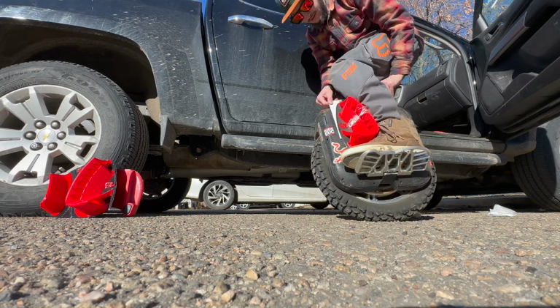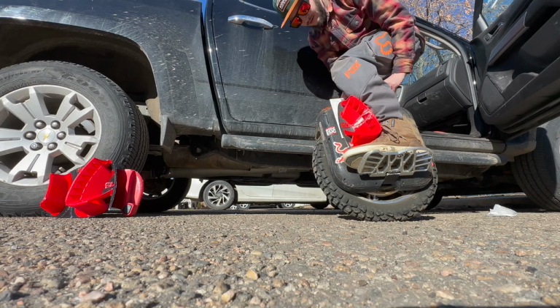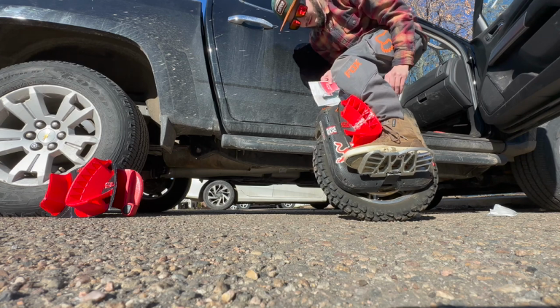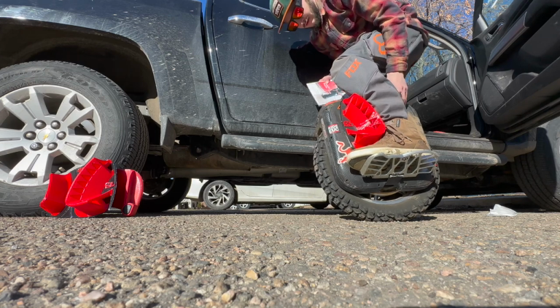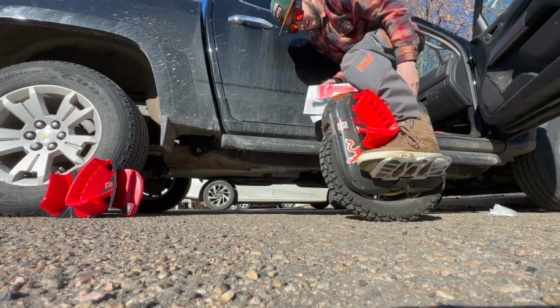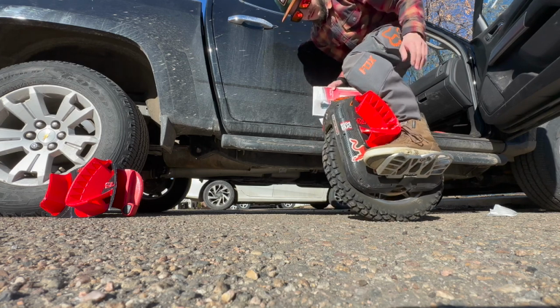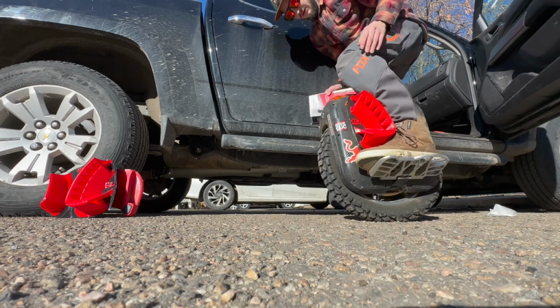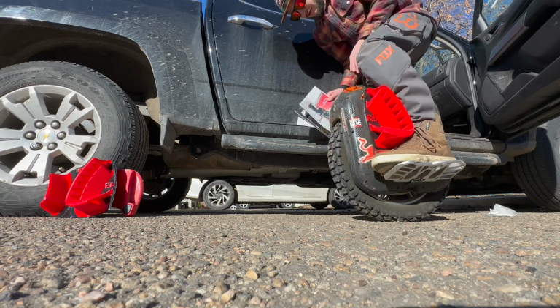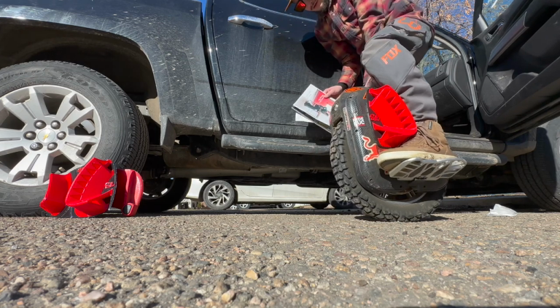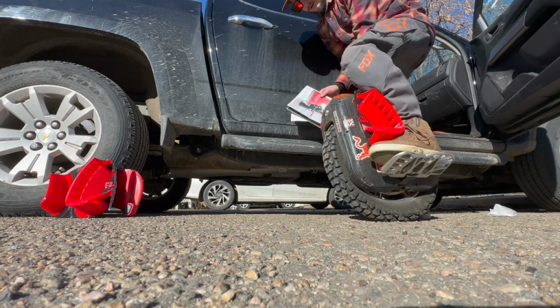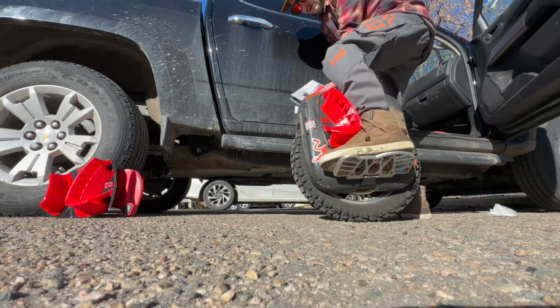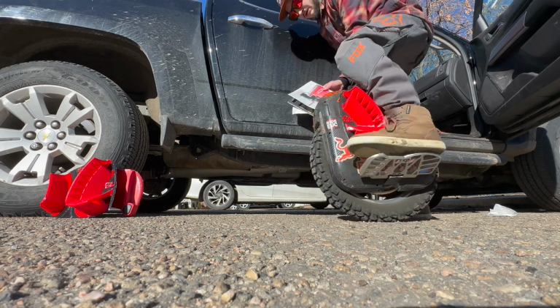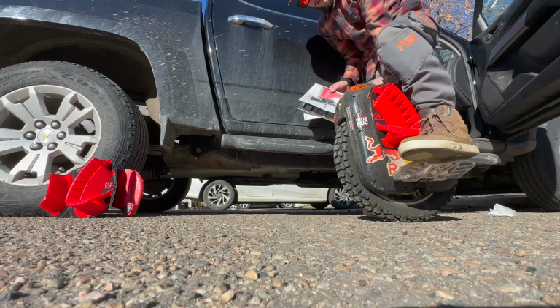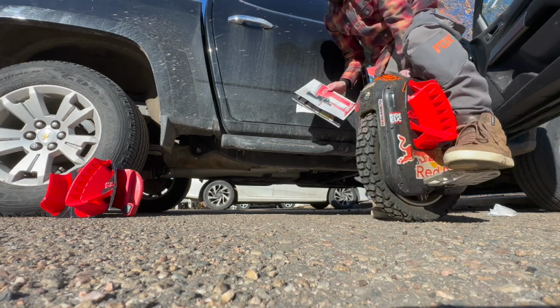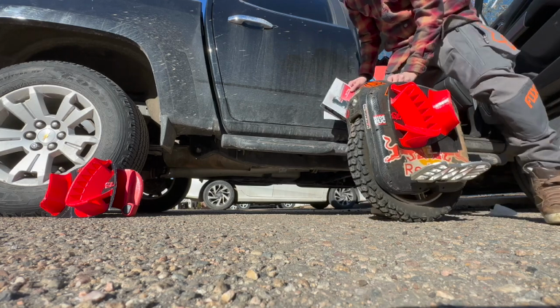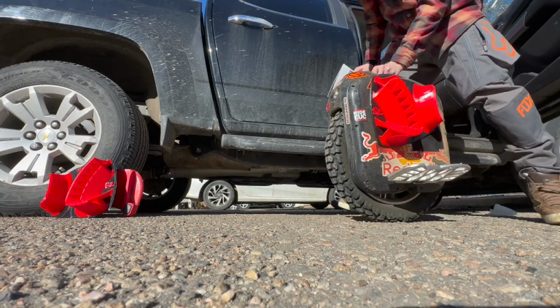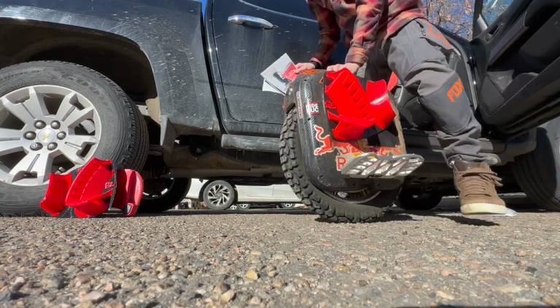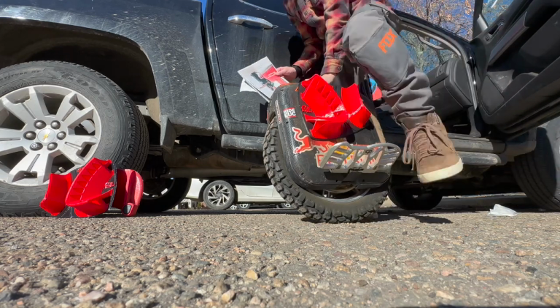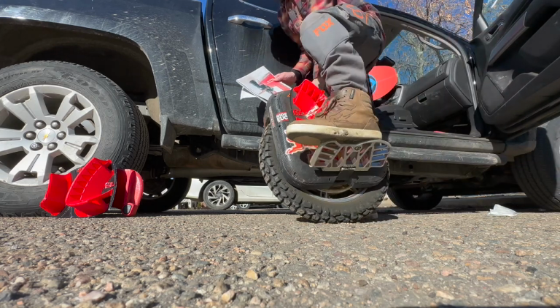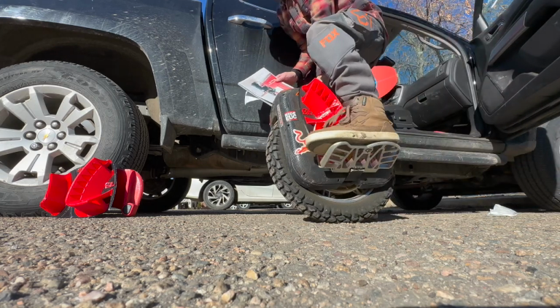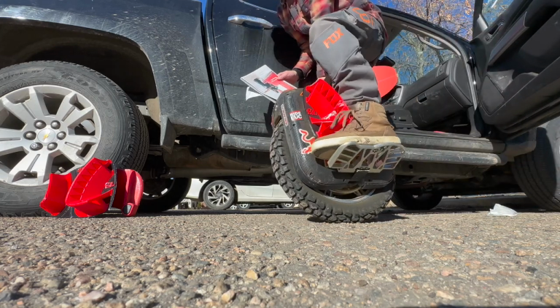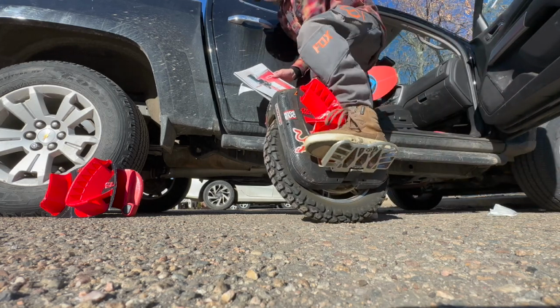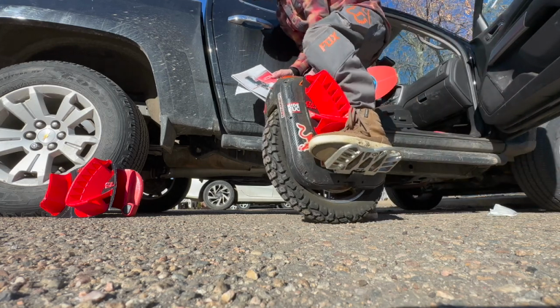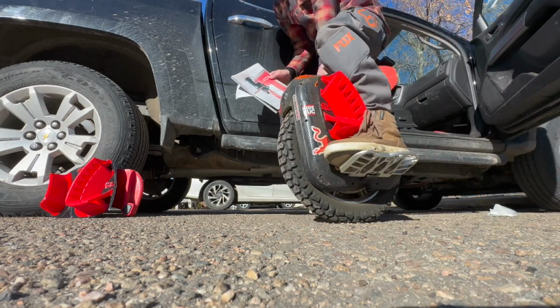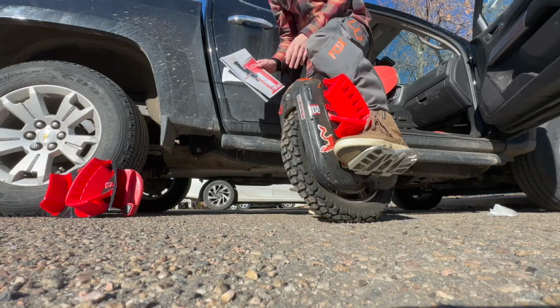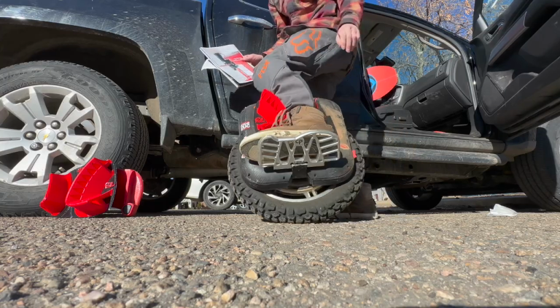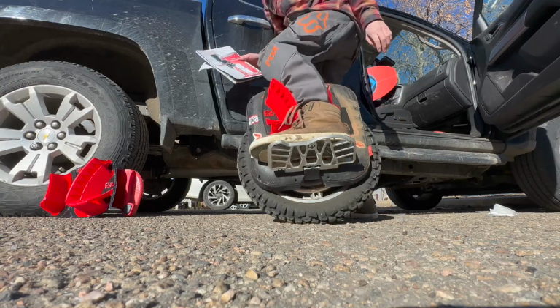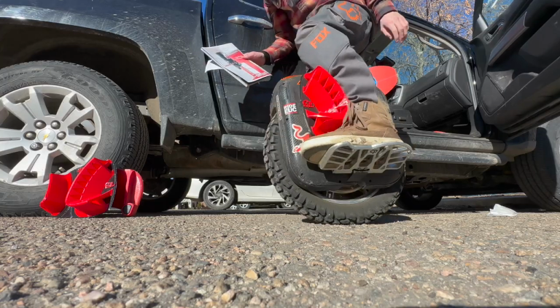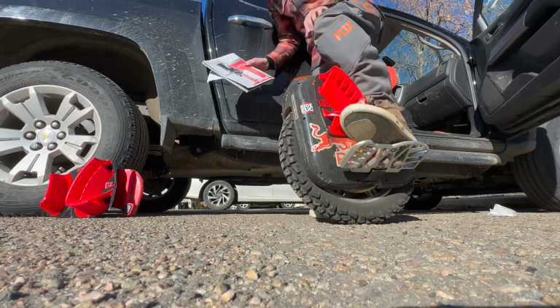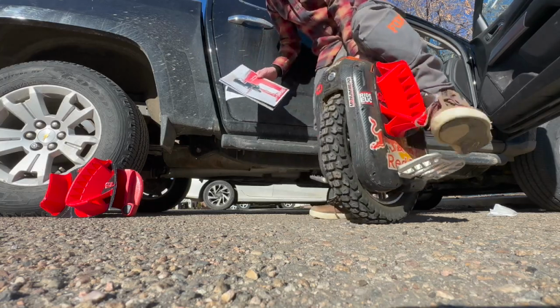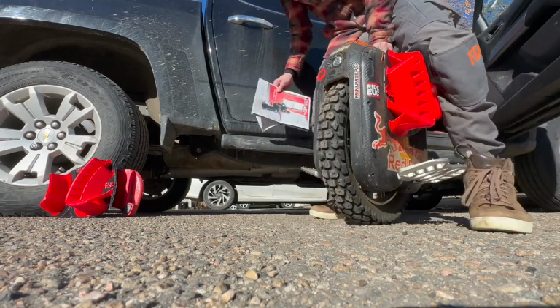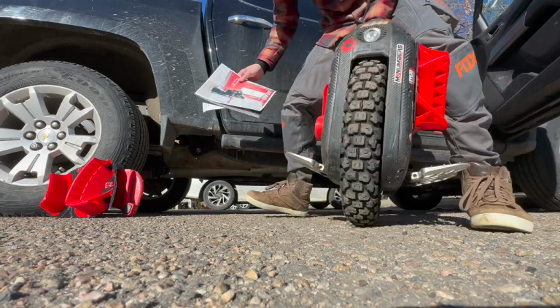I got it dialed in right there, and then I just pull the magazine out from behind it and I got them exactly where I want them. And then there's no fussing around with it, no fooling with it — it's the best method by far to install them the way you want them.